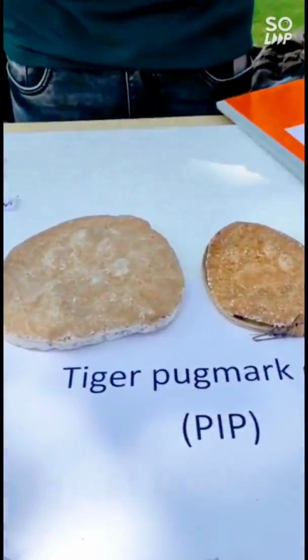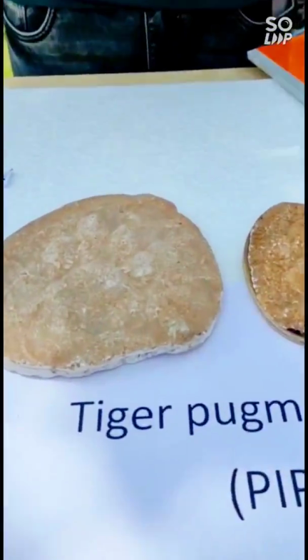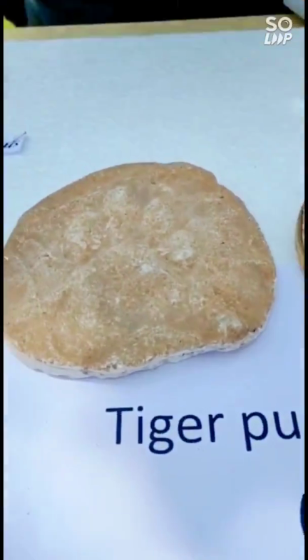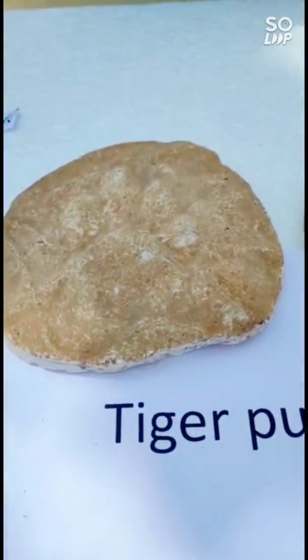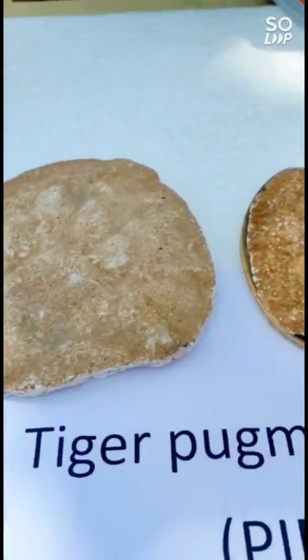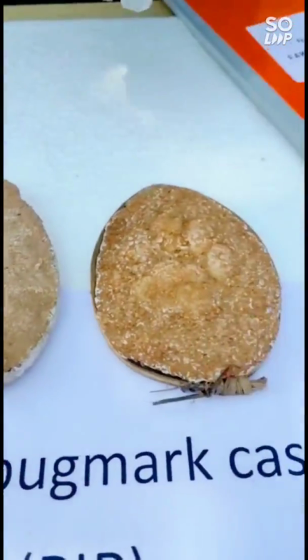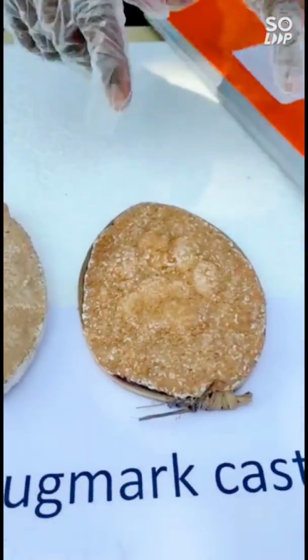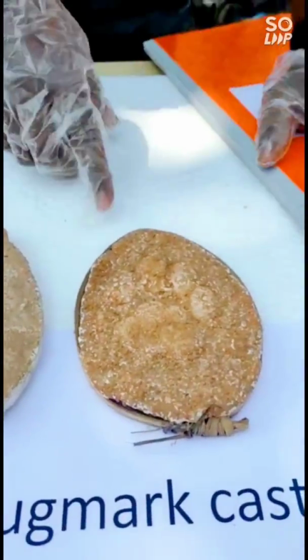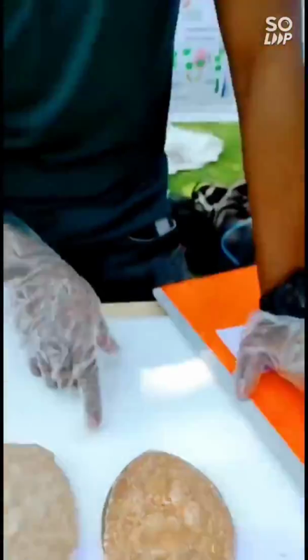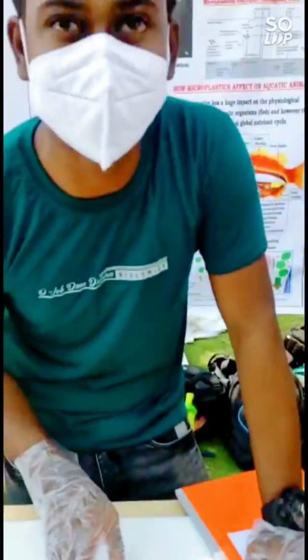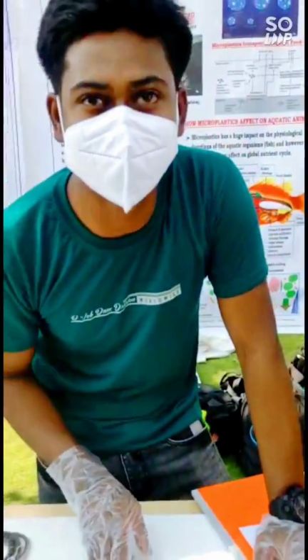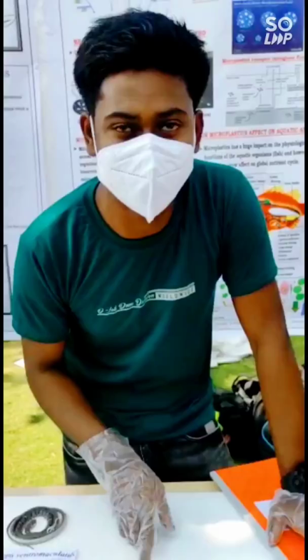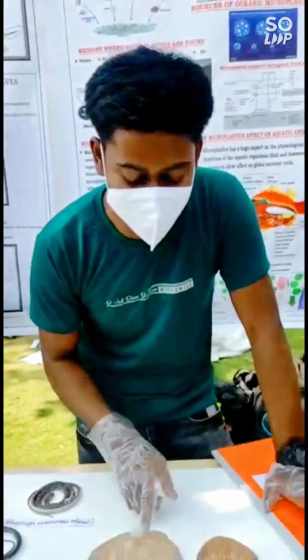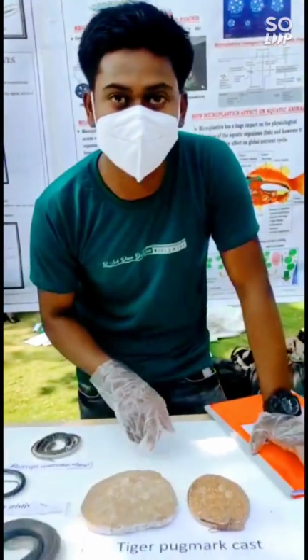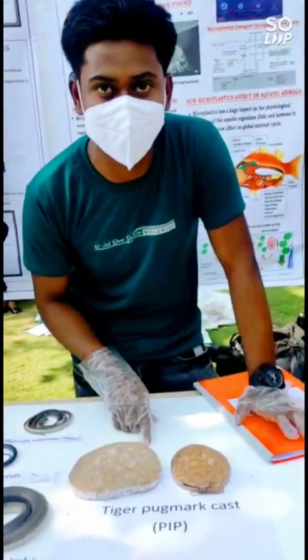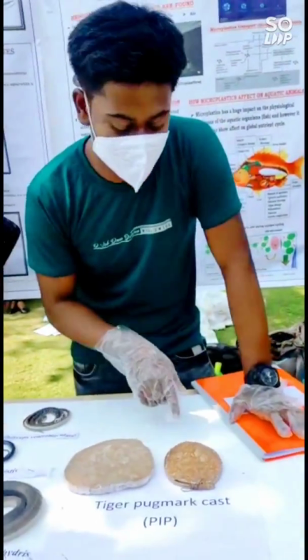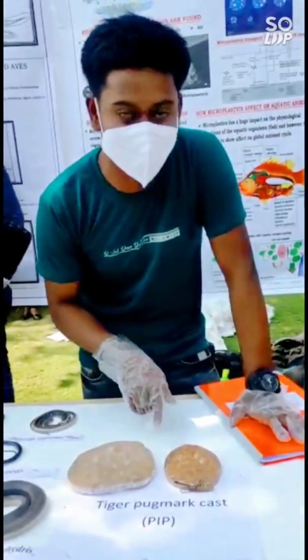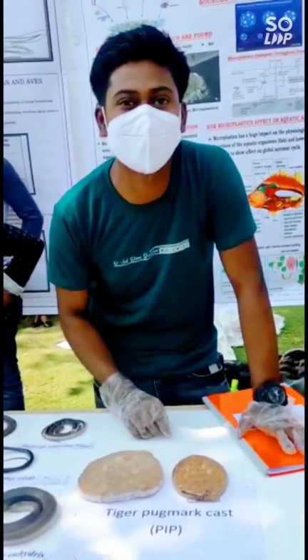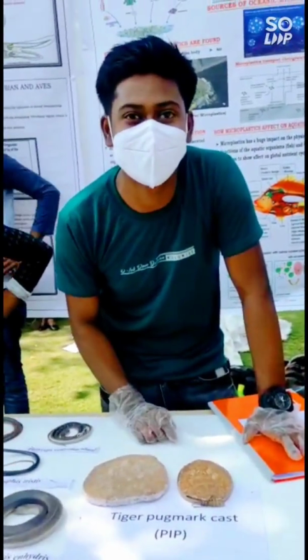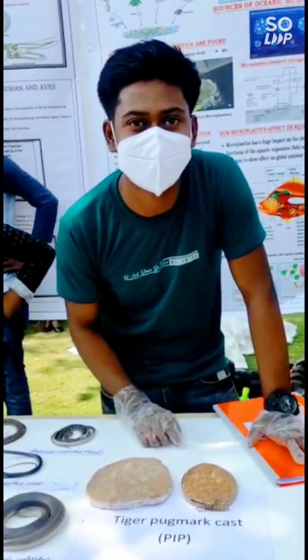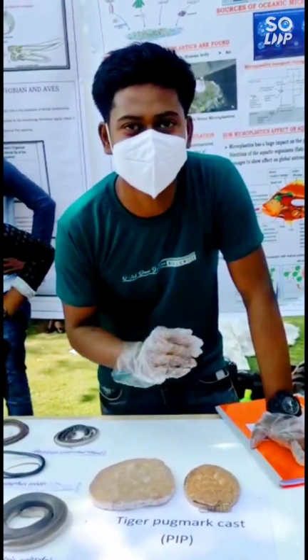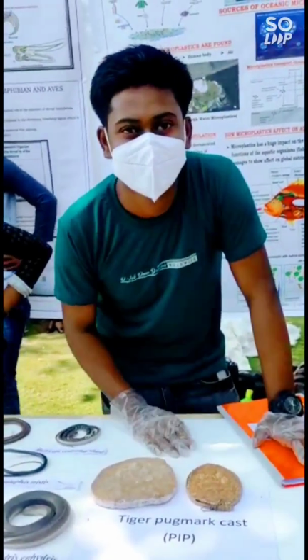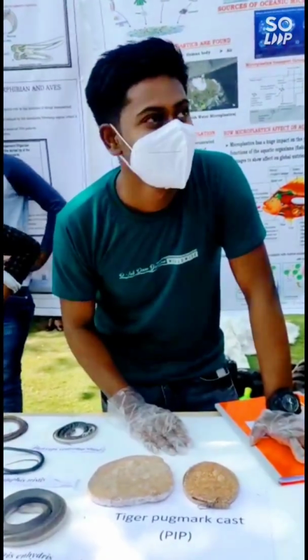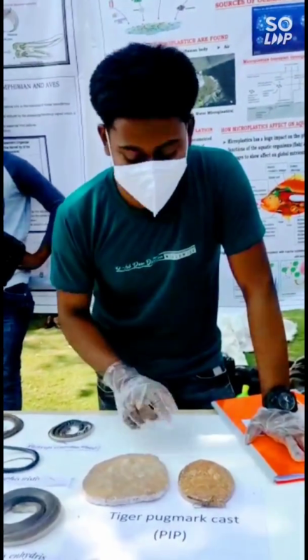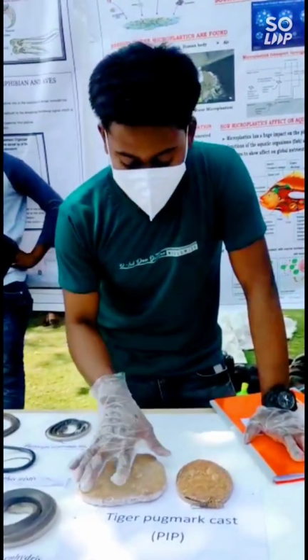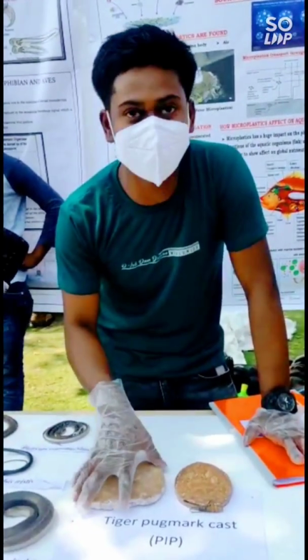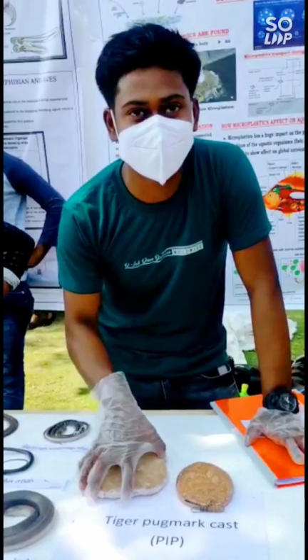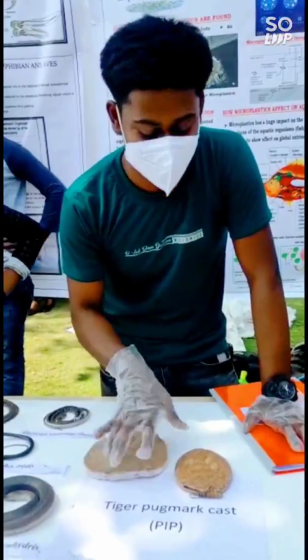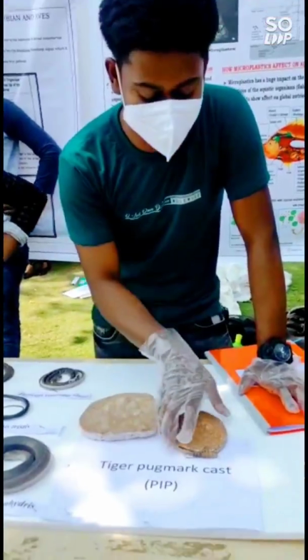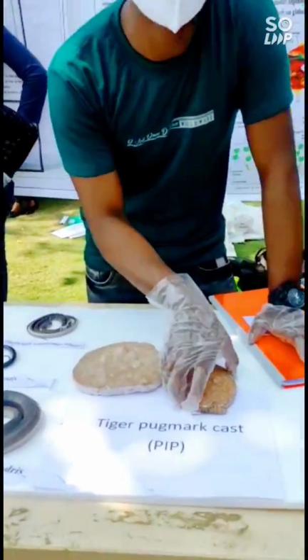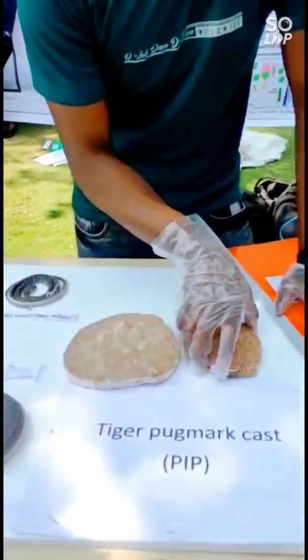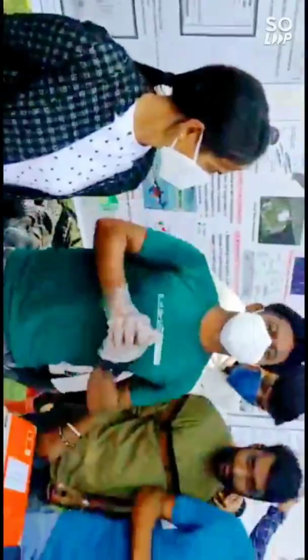Why do we take this? Because we can know that it is male or female. And what is the age of this? This is female.